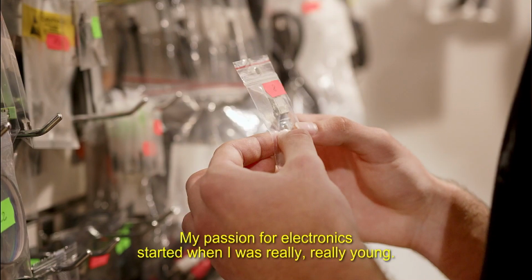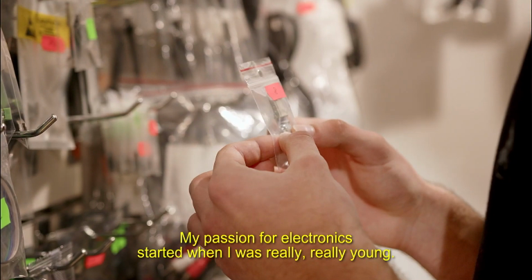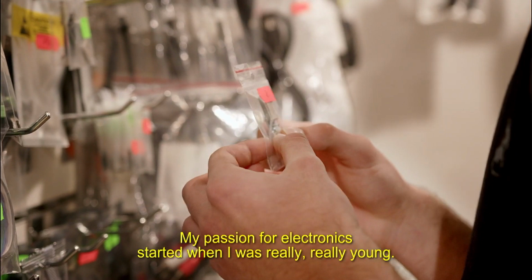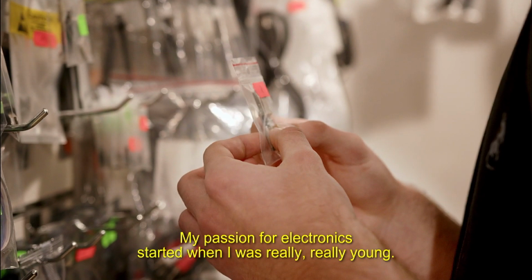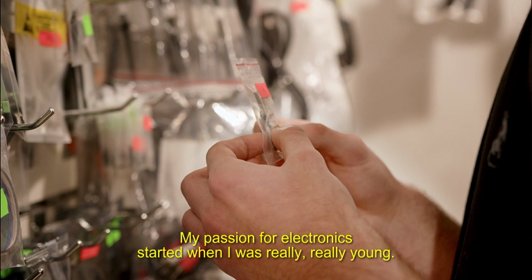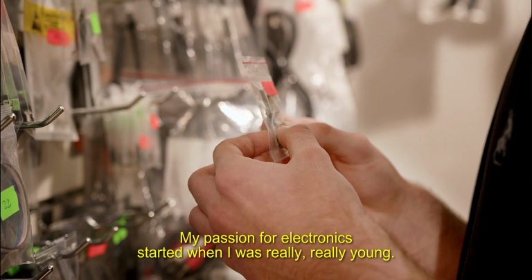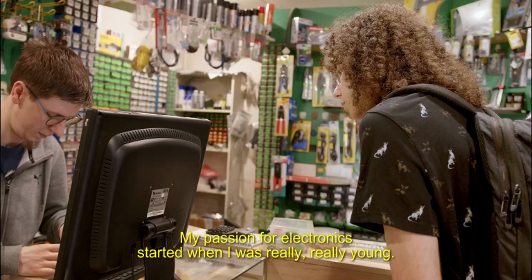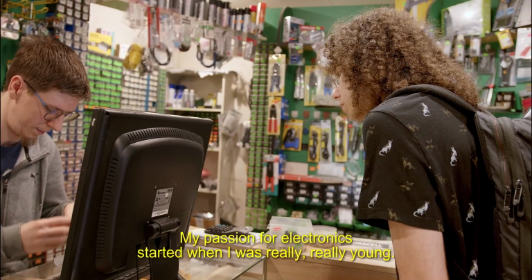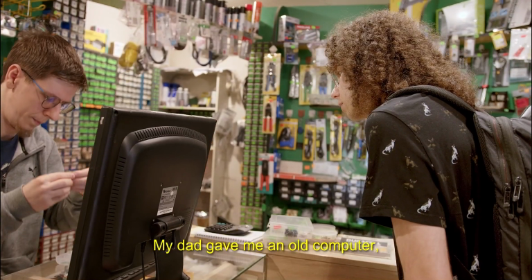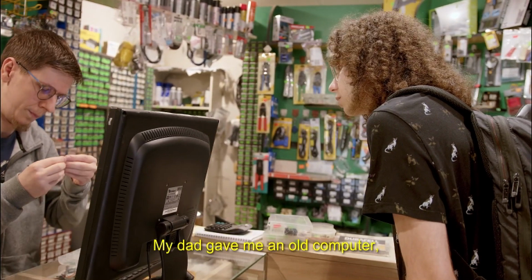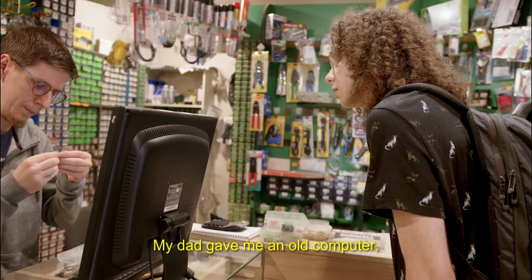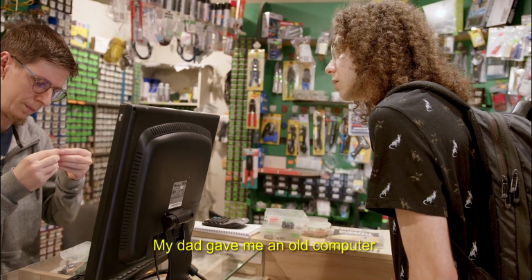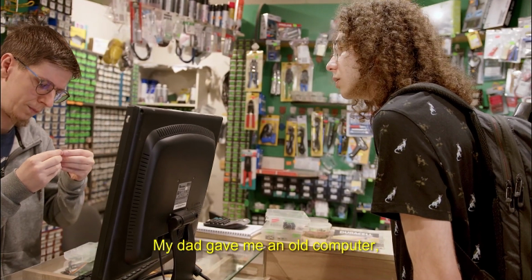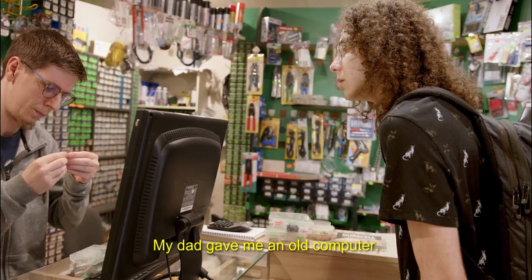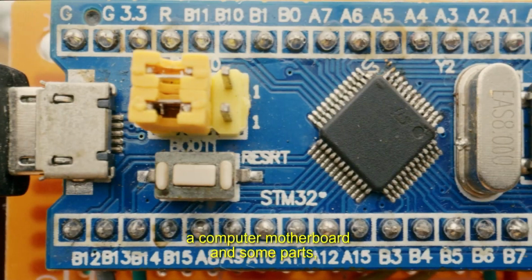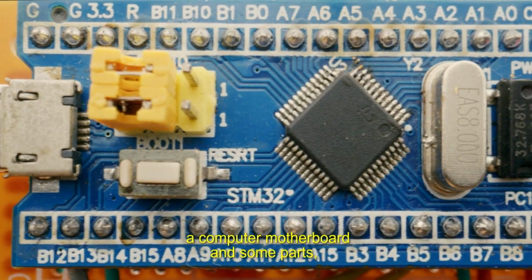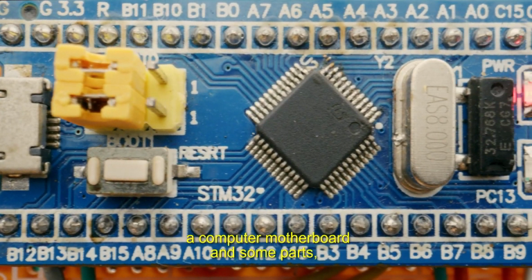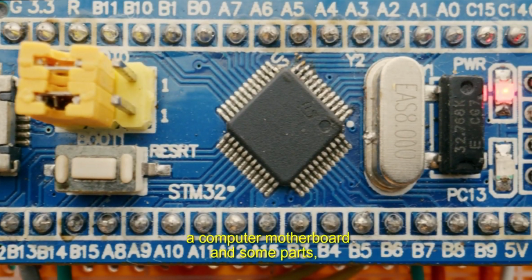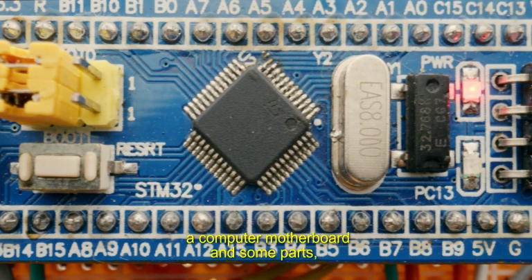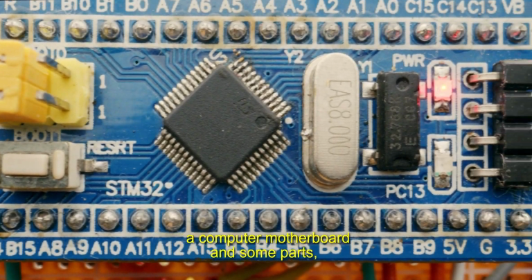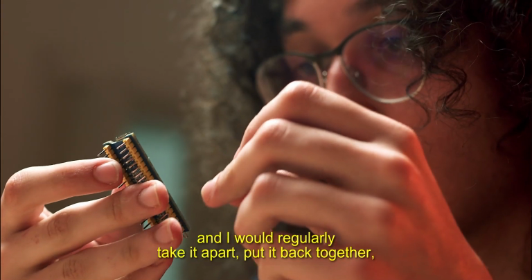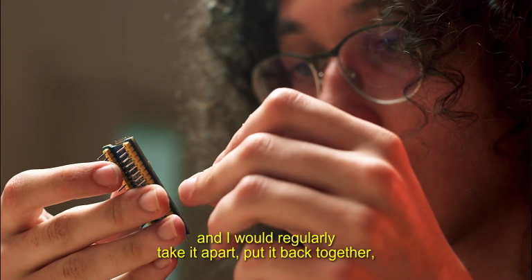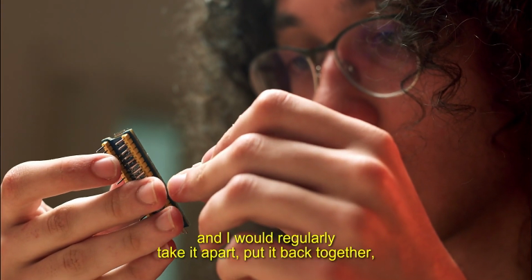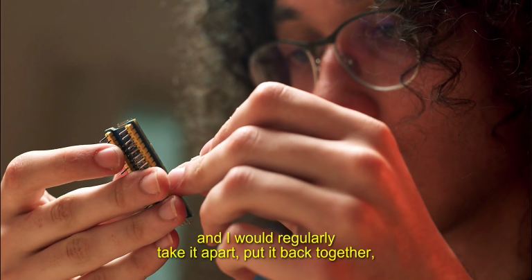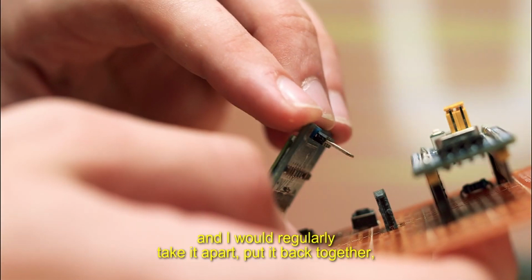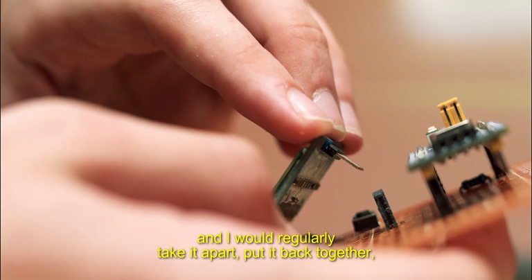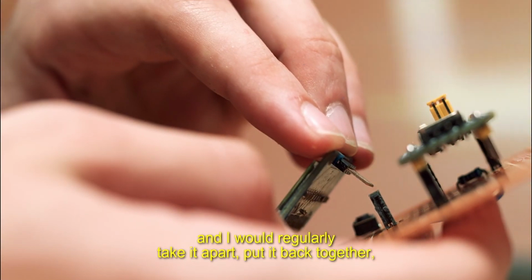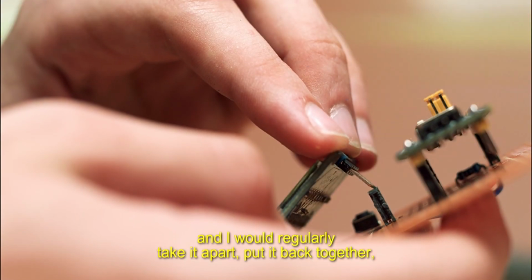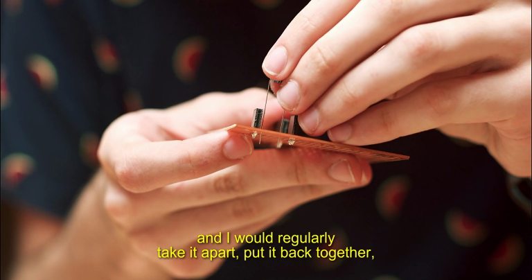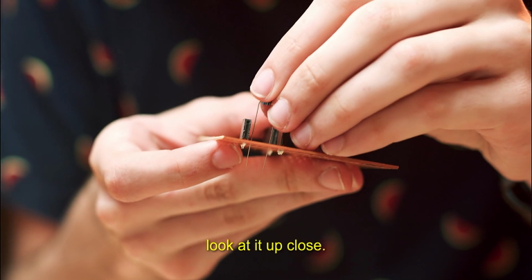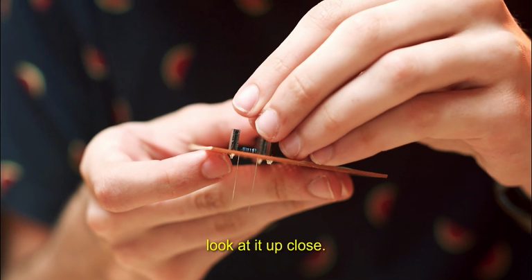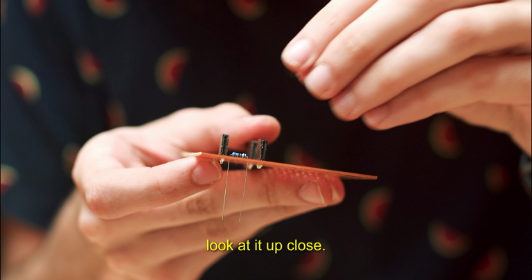My passion for electronics started when I was really, really young. My dad gave me an old computer motherboard and some parts, and I would regularly take it apart, put it back together, look at it up close.